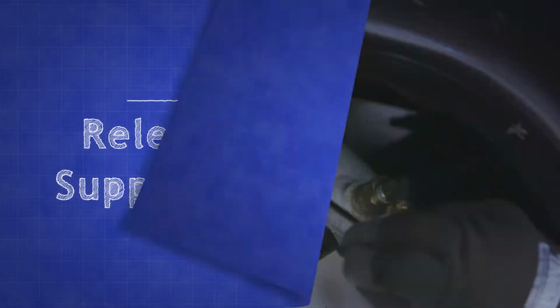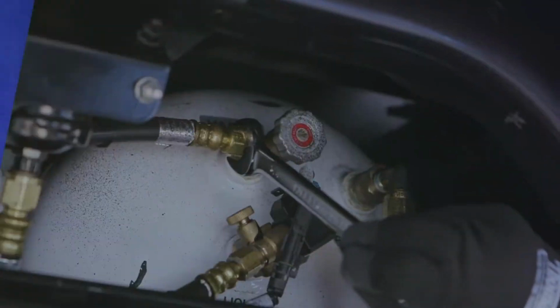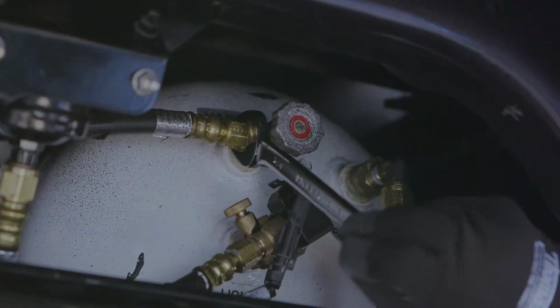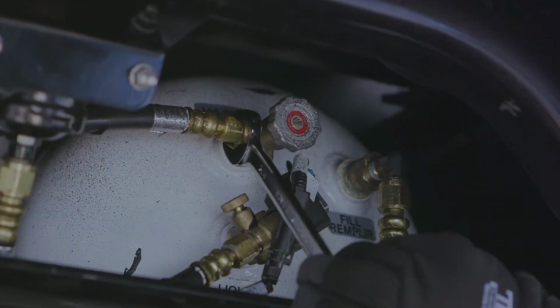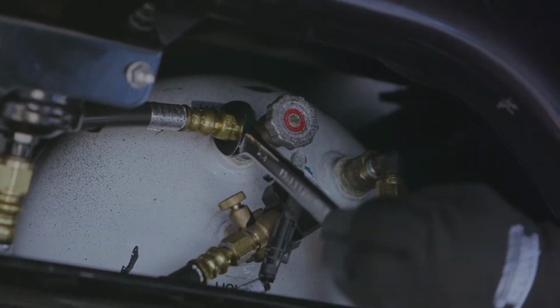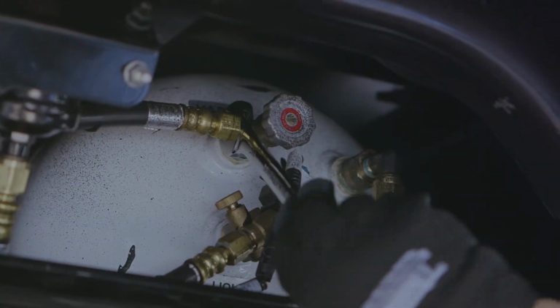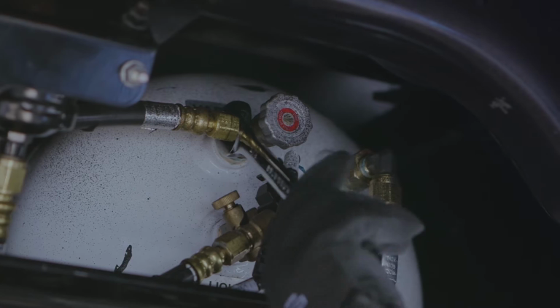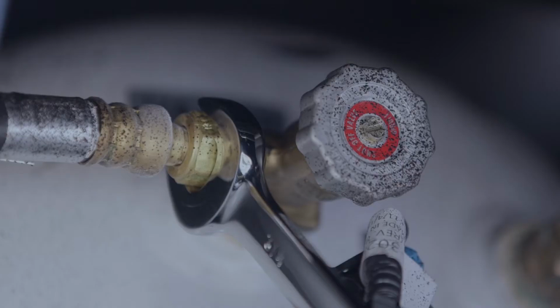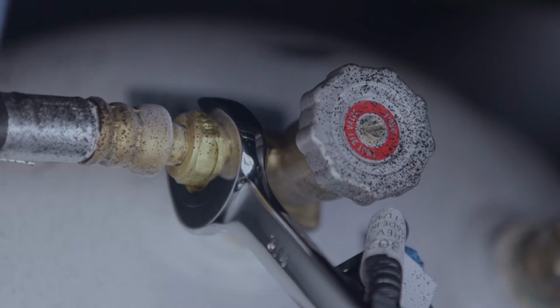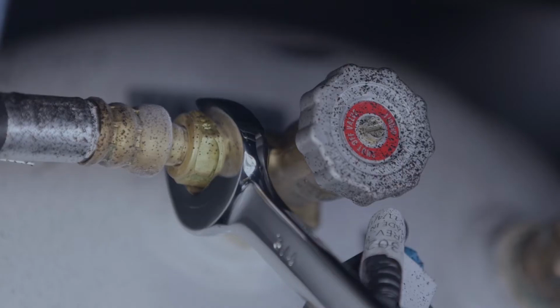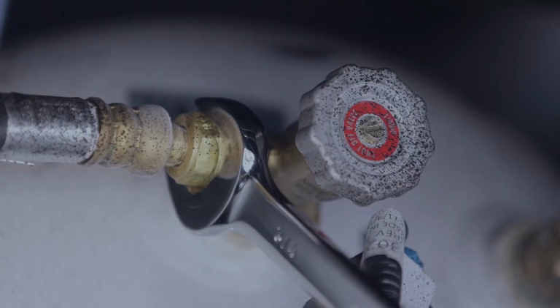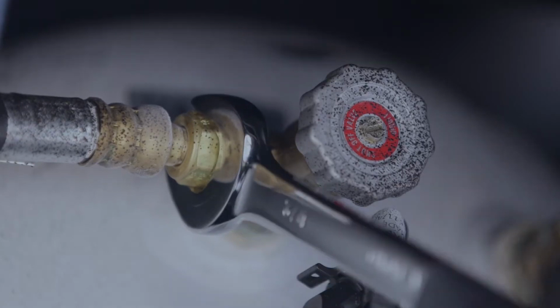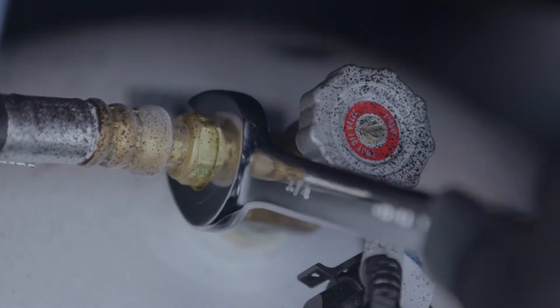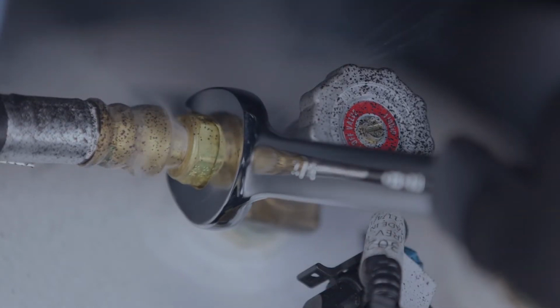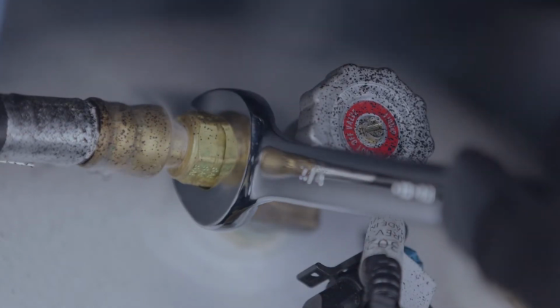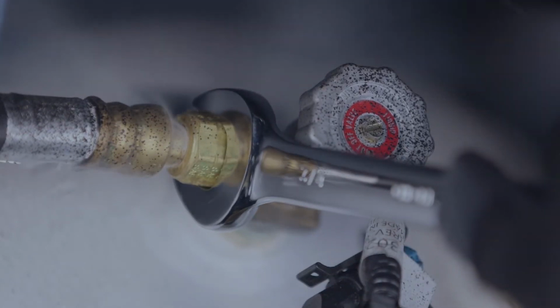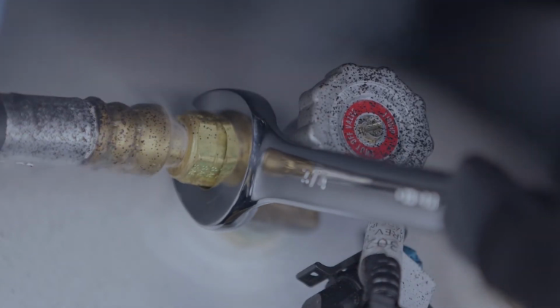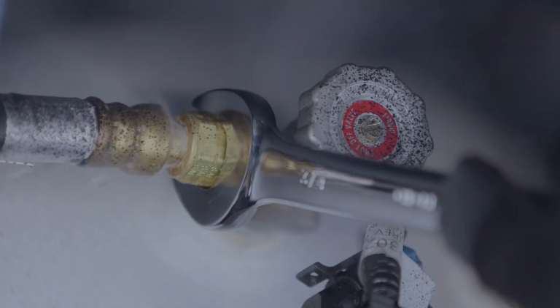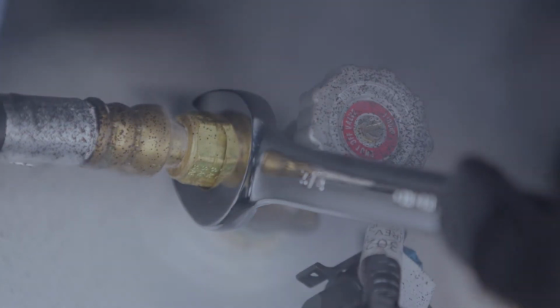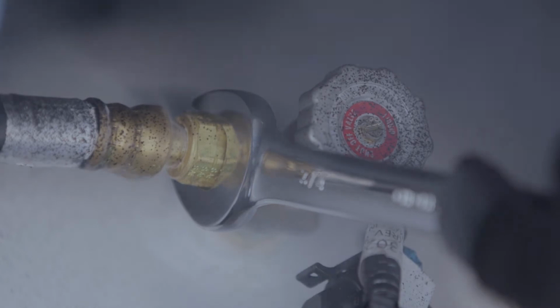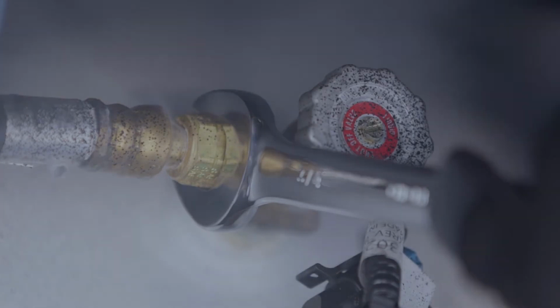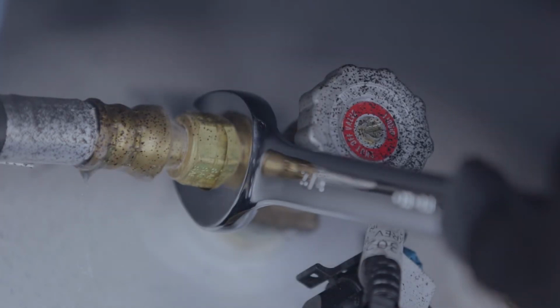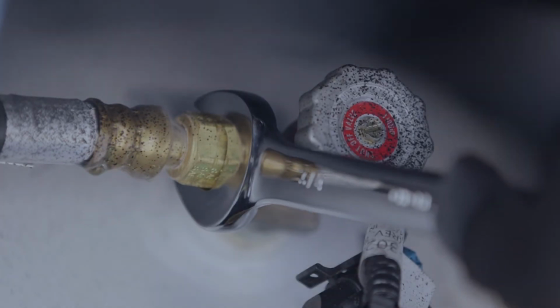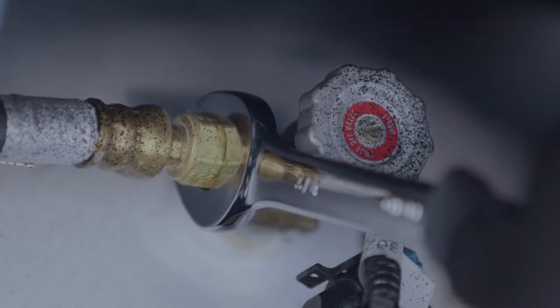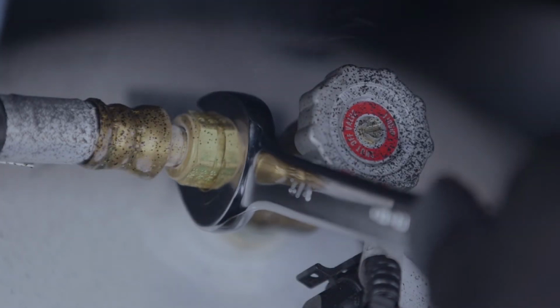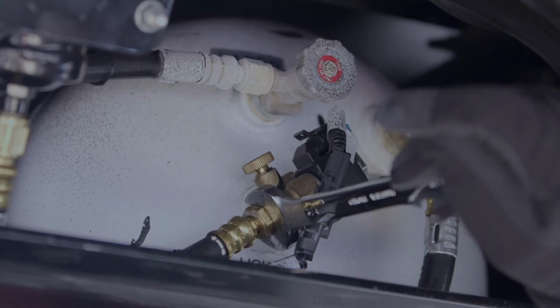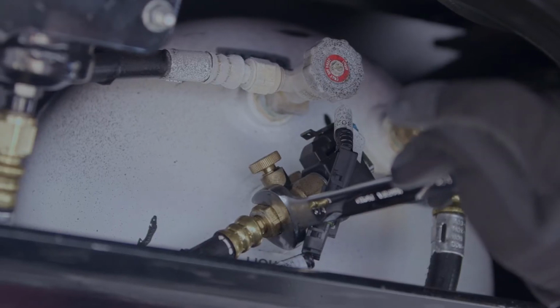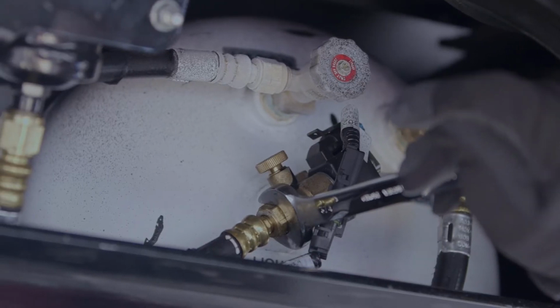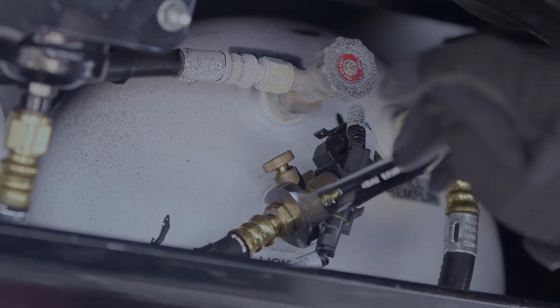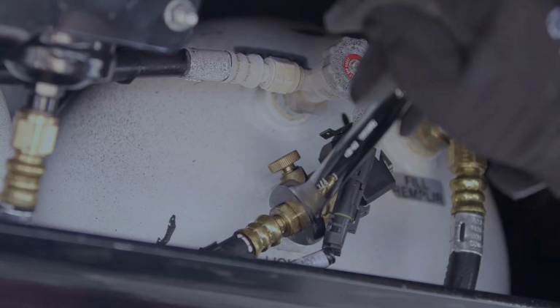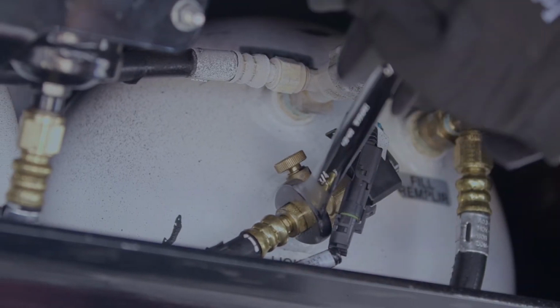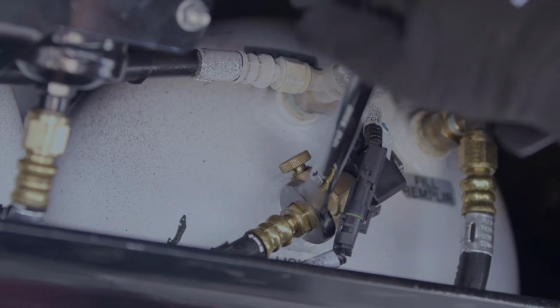Slowly loosen the lines at the supply and return lines where they connect to the valves. Loosen until a white mist appears. When the mist begins to disappear, loosen the lines a little further until there is absolutely no pressure.